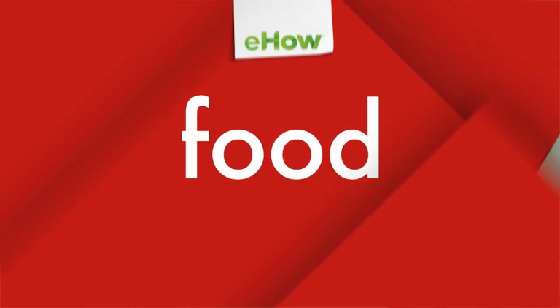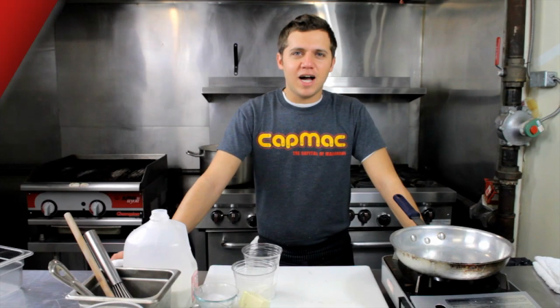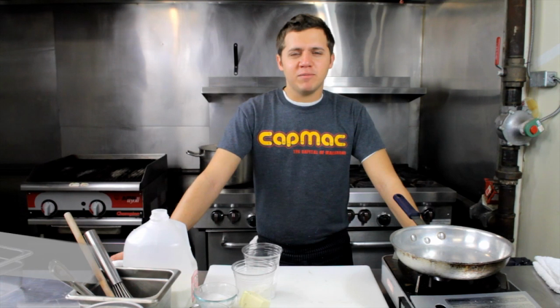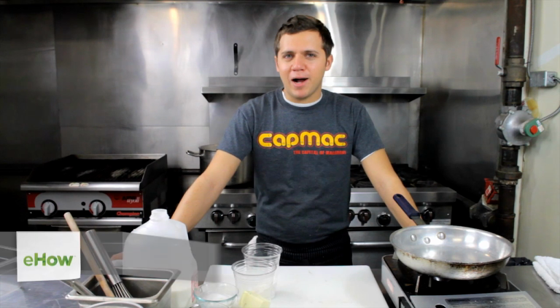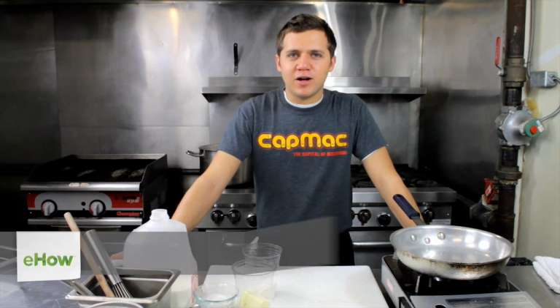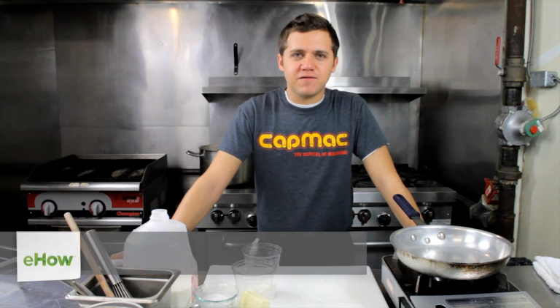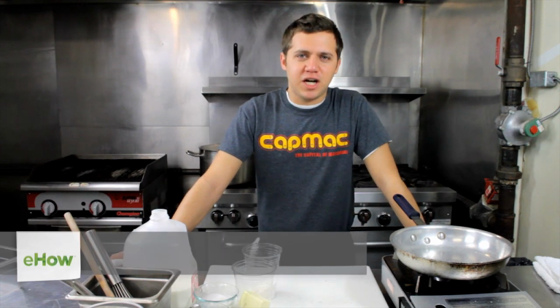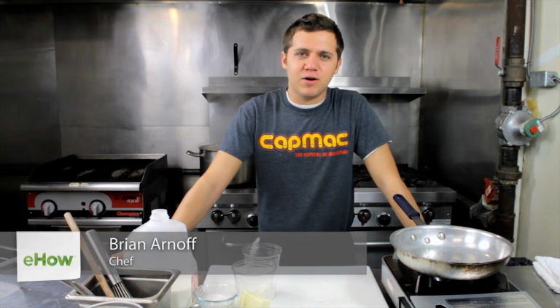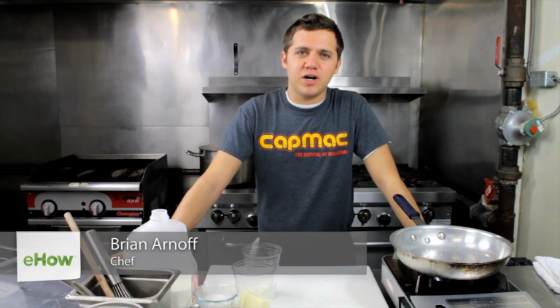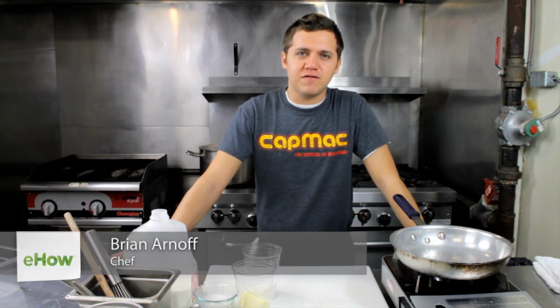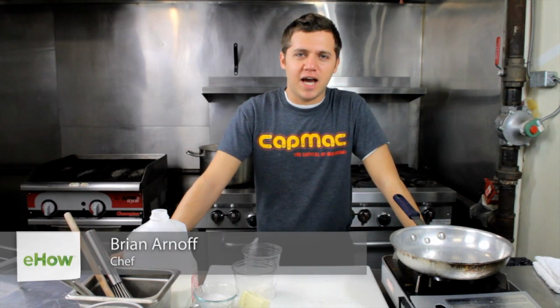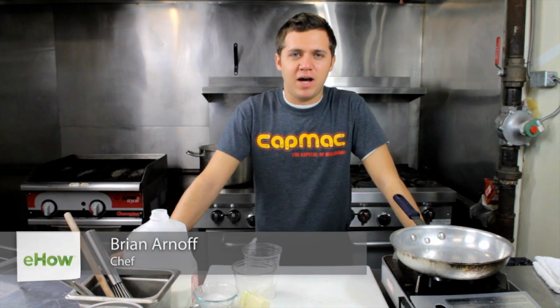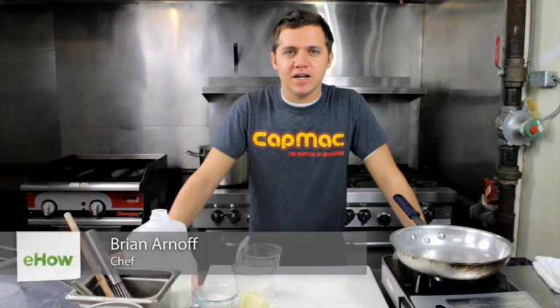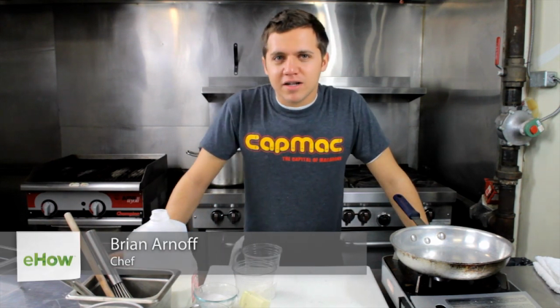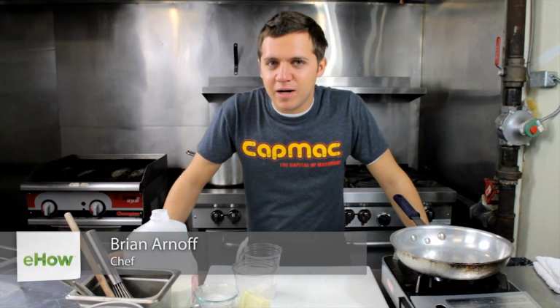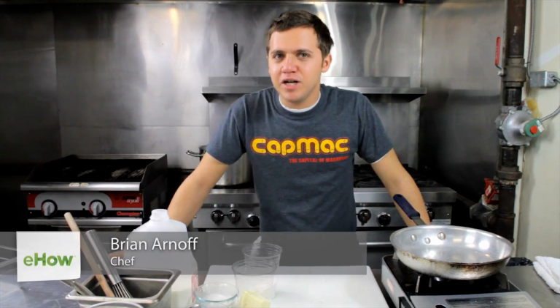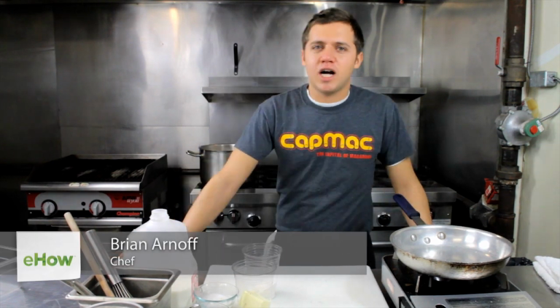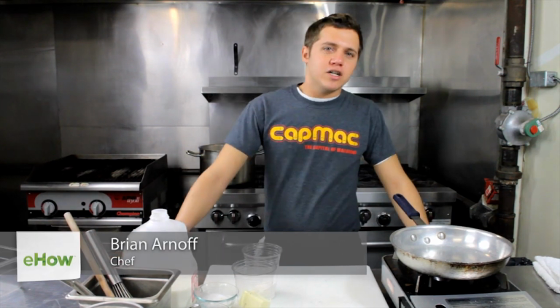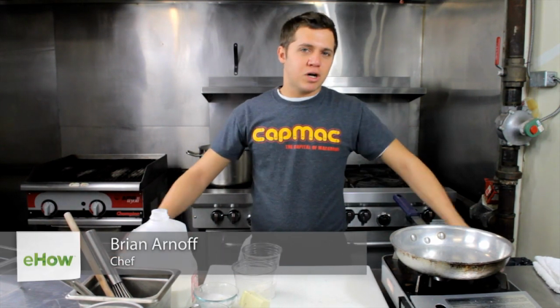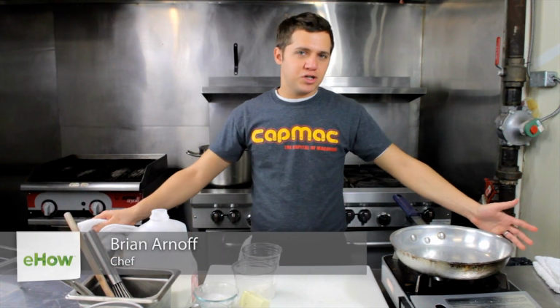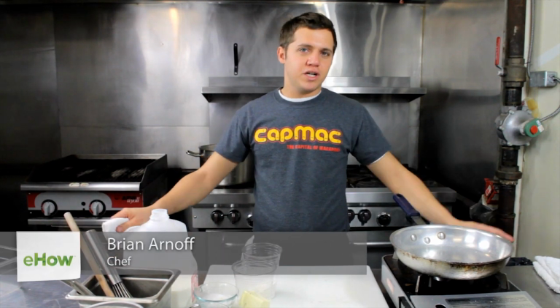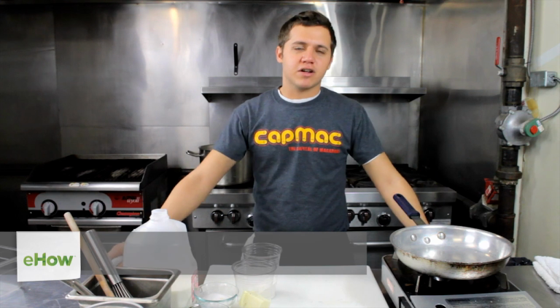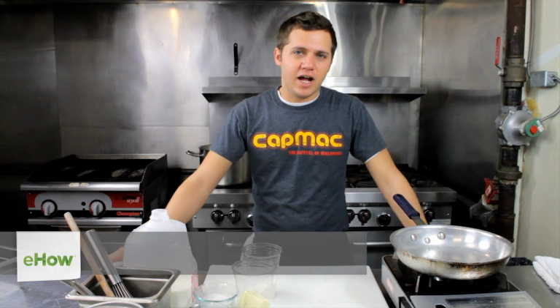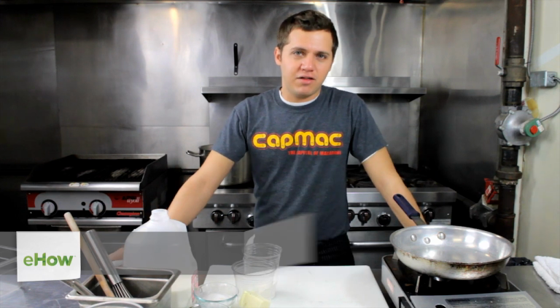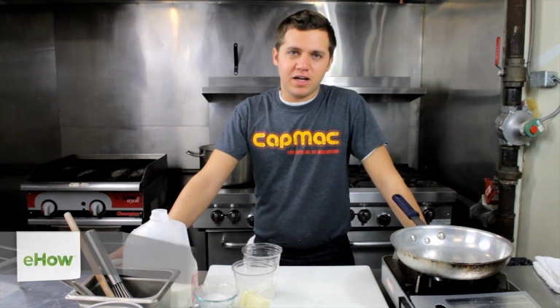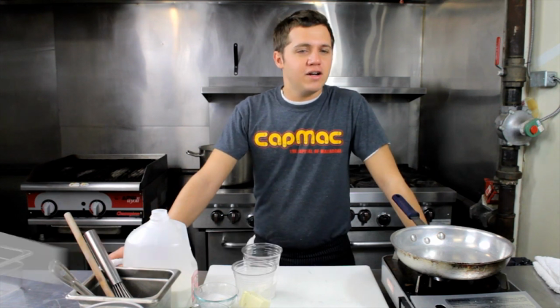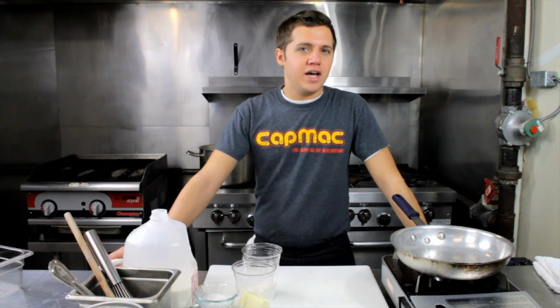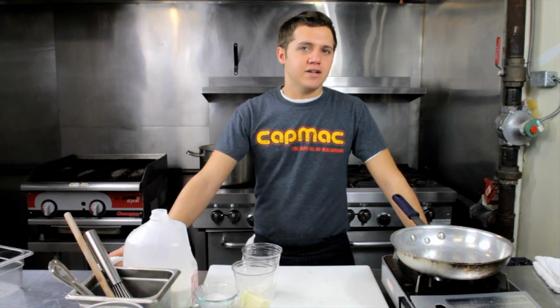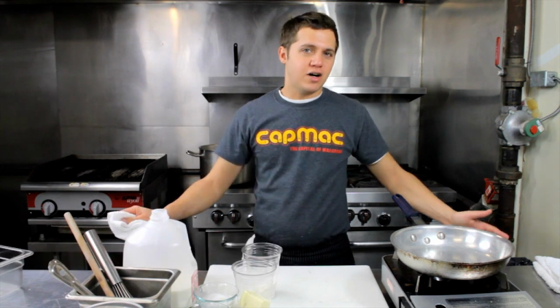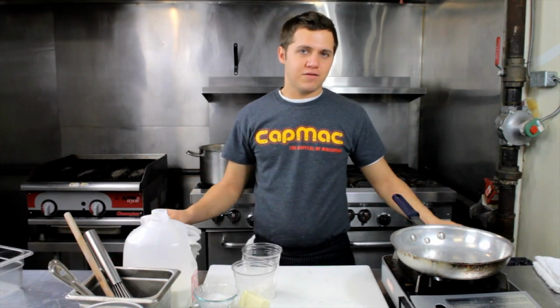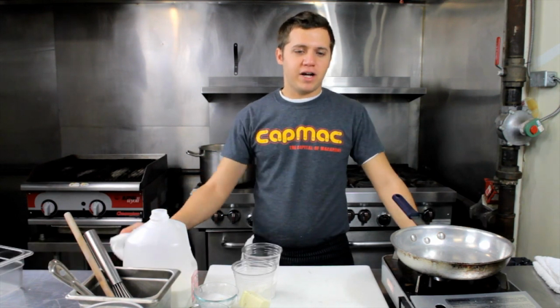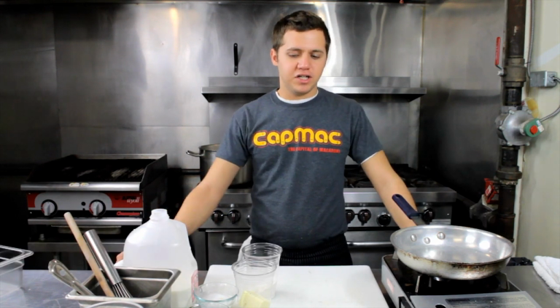Hi, my name is Brian Arnoff, chef and owner of Cap Mac. Today we're here troubleshooting and looking at how to thicken a sauce for a mac and cheese.